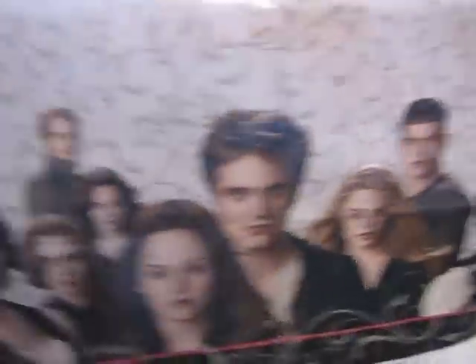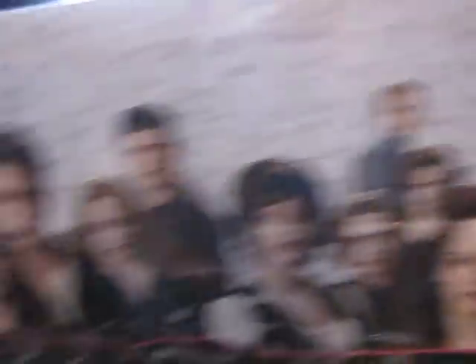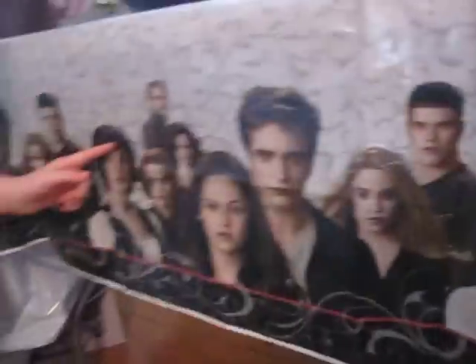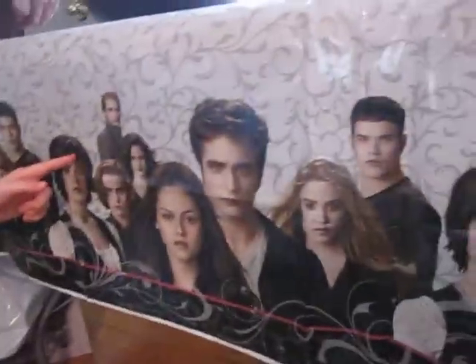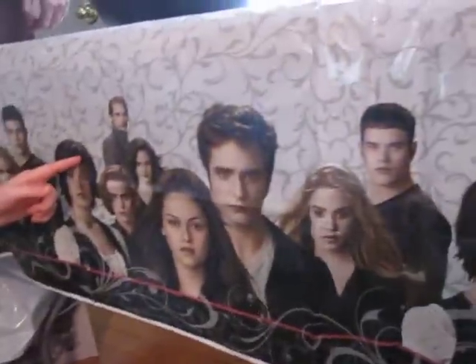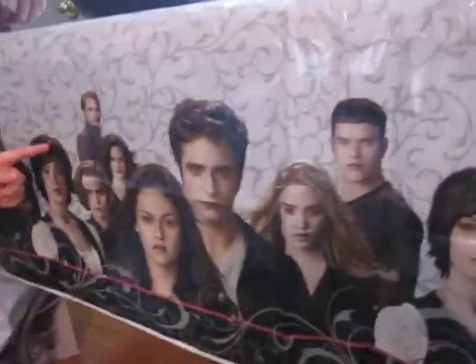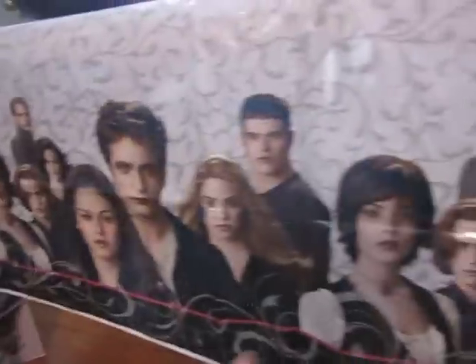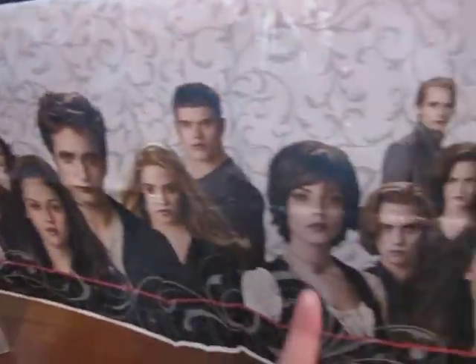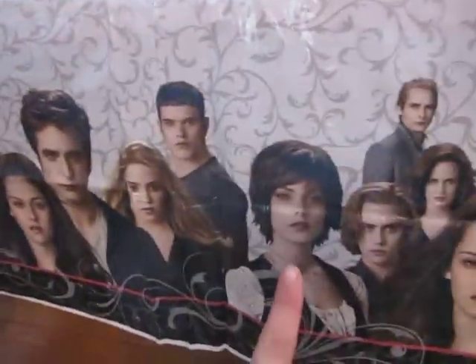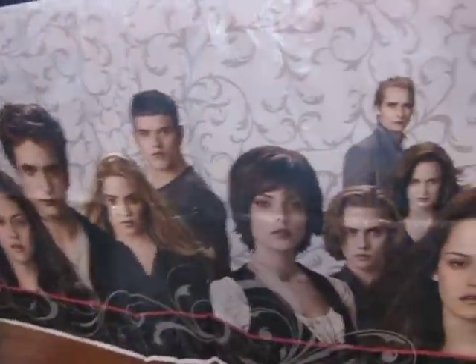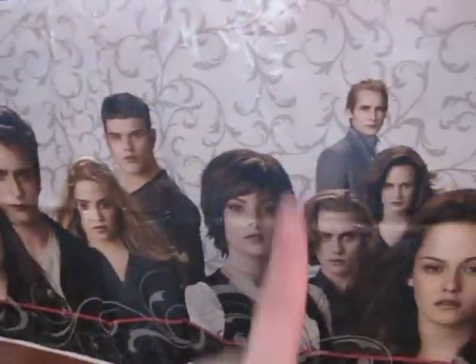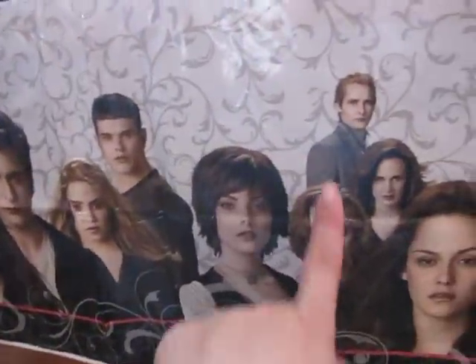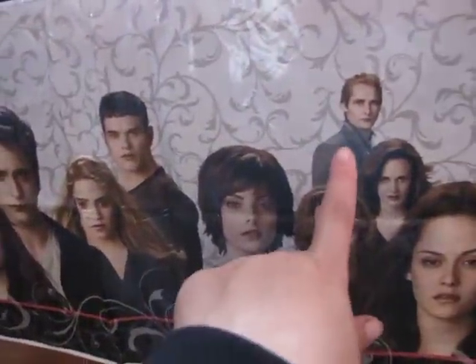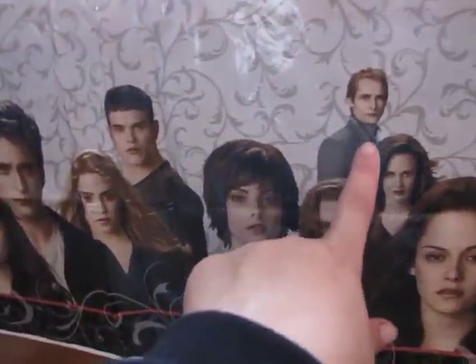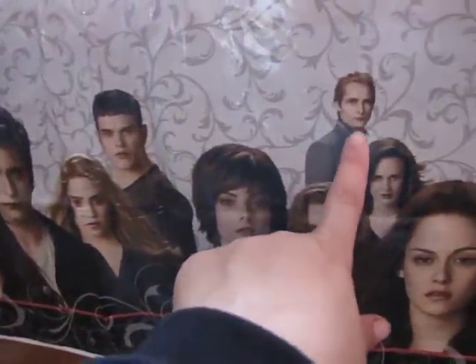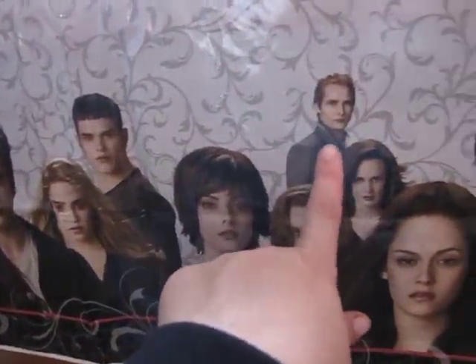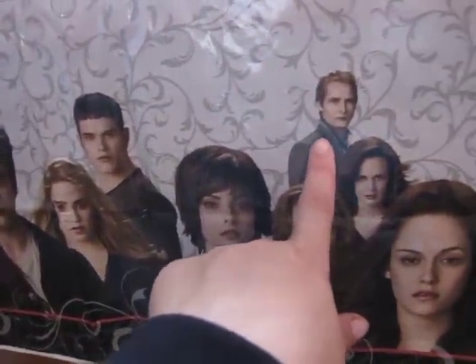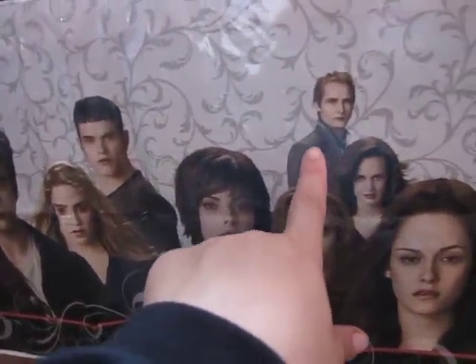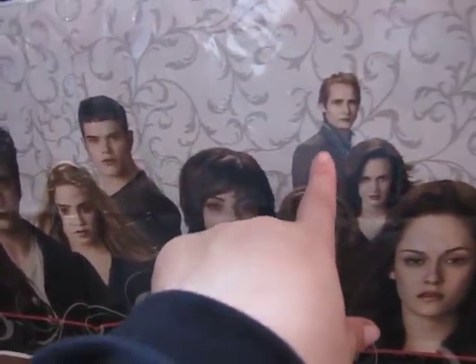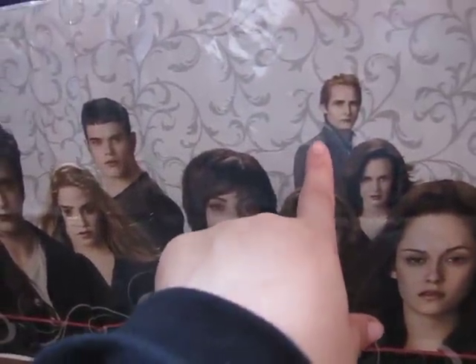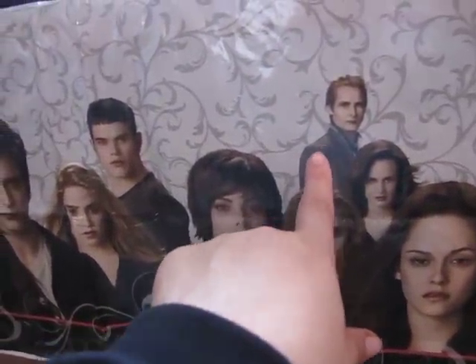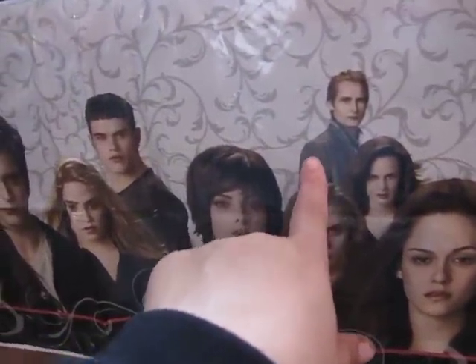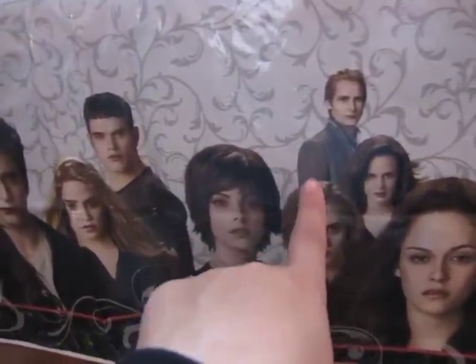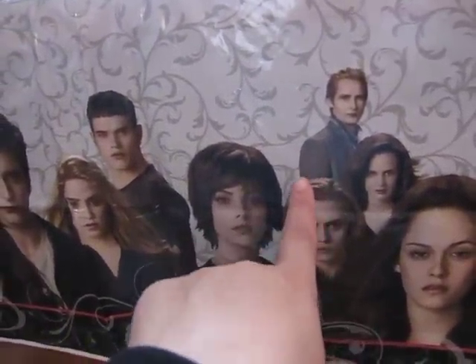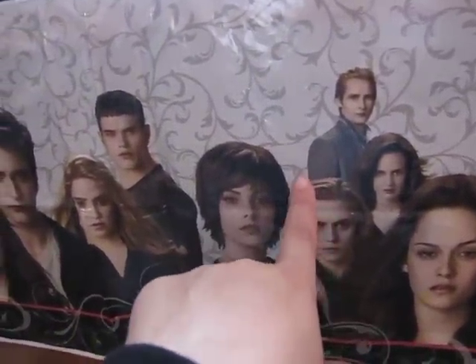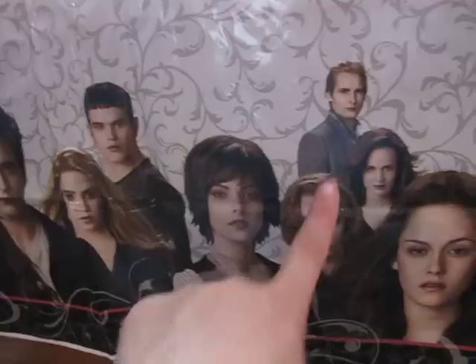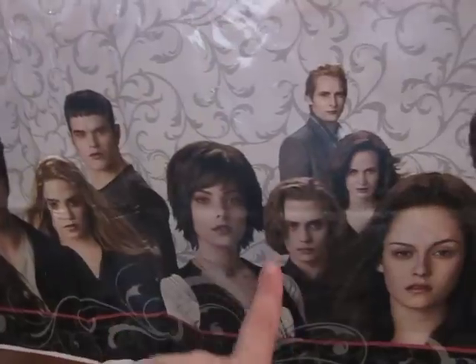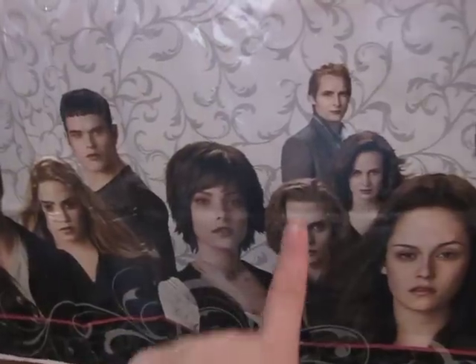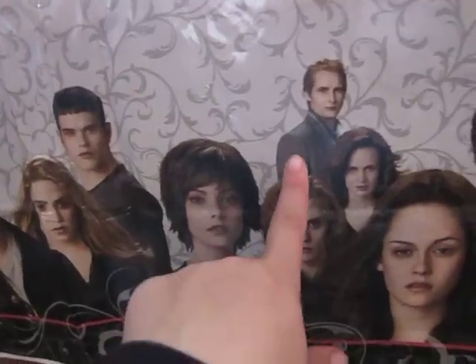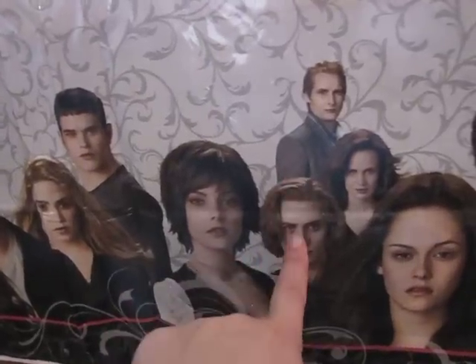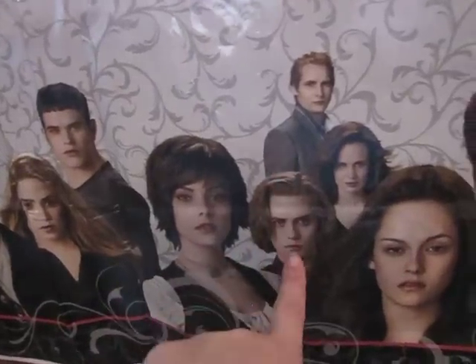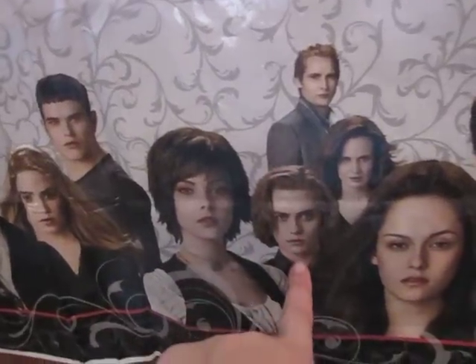Who's that? Alice. That's Alice. Who's that? I forgot. And this one's Jasper. Oh, Jasper. That's Jasper.